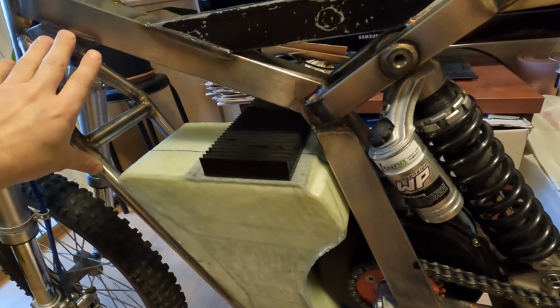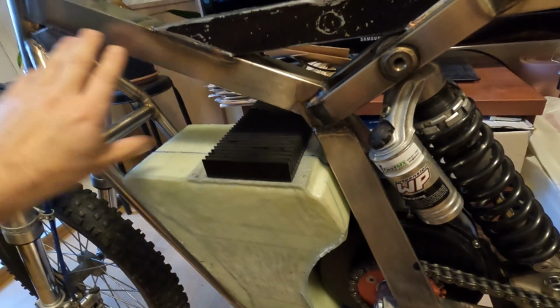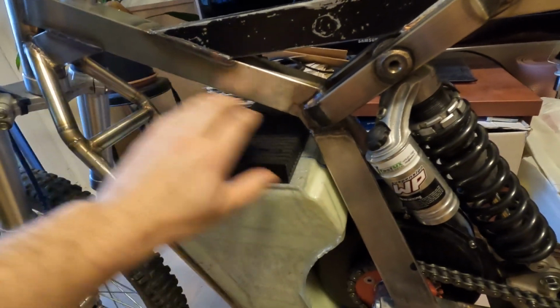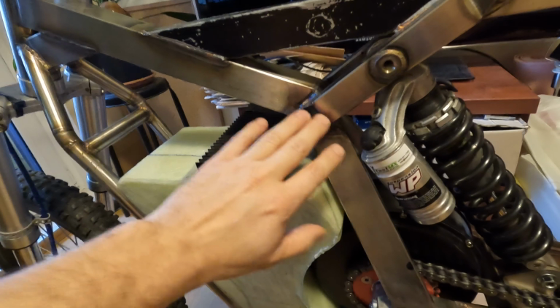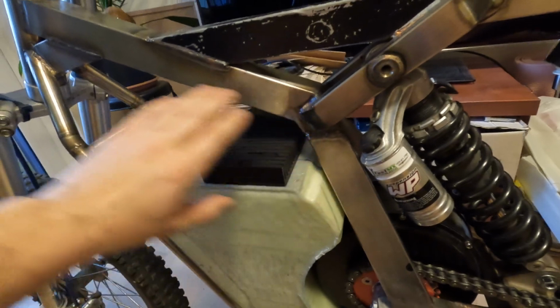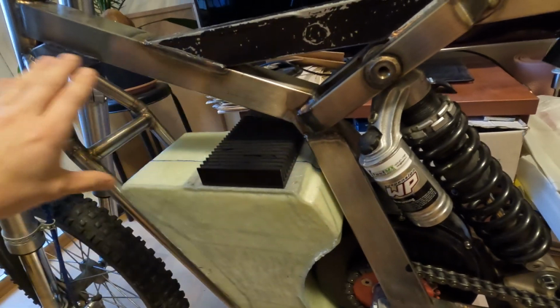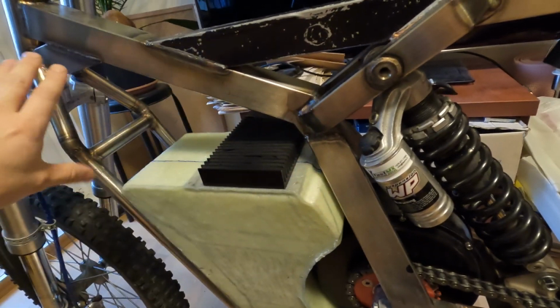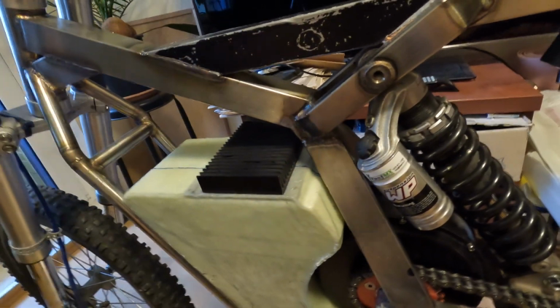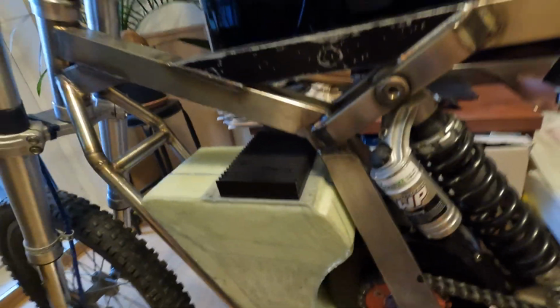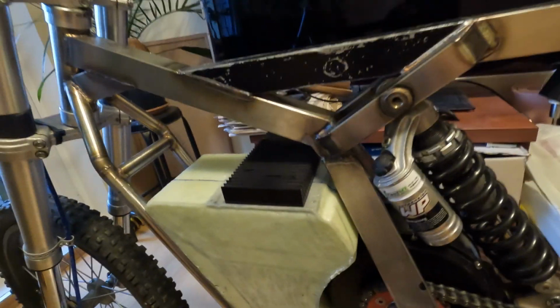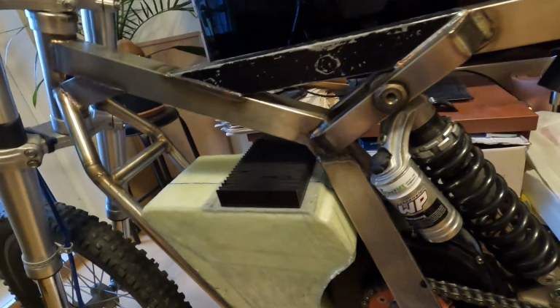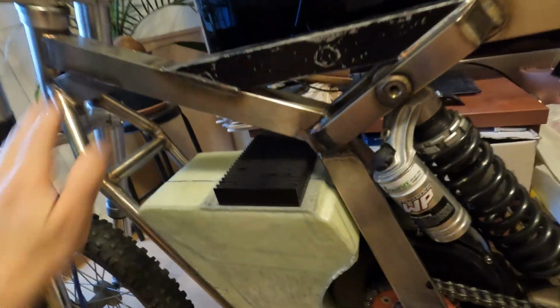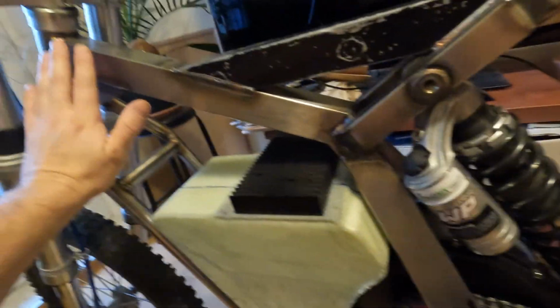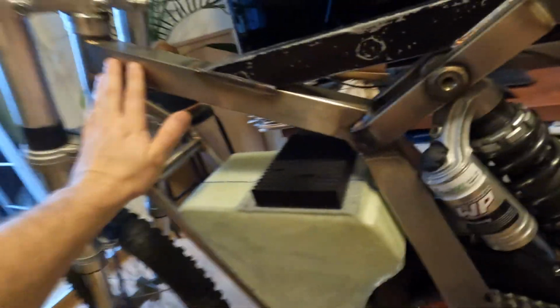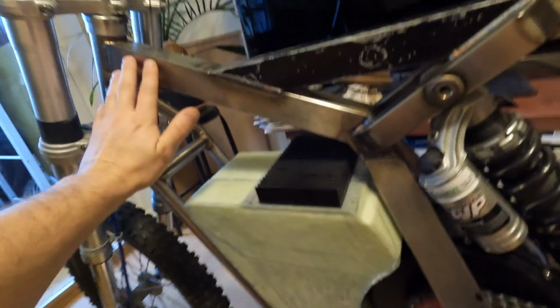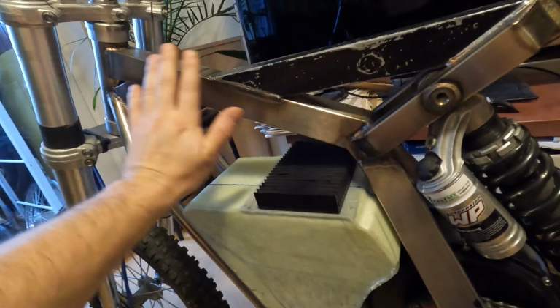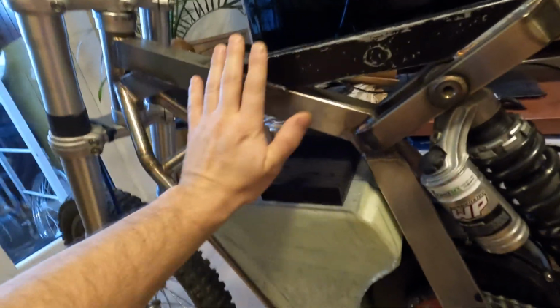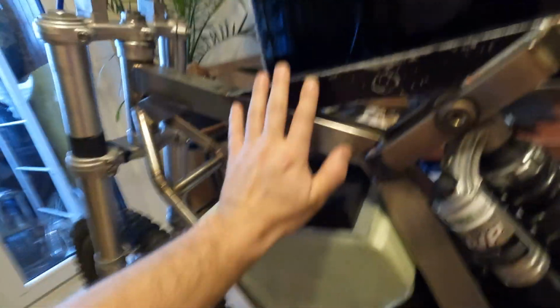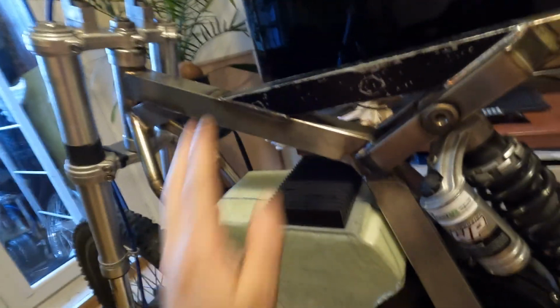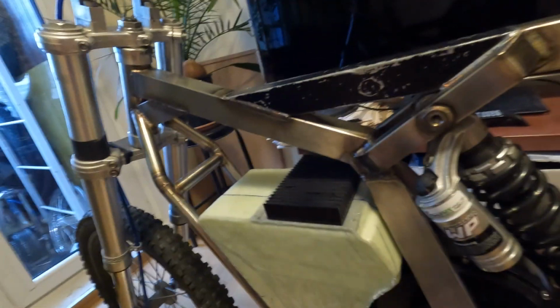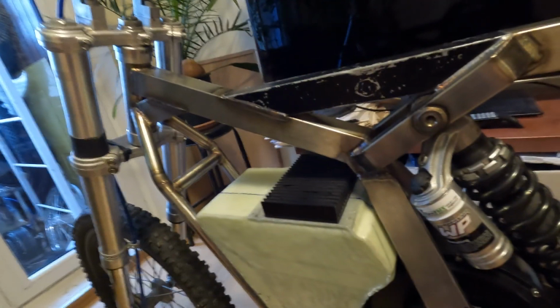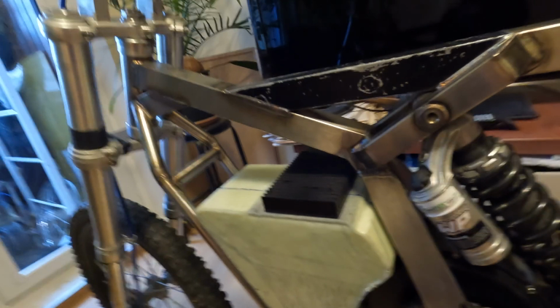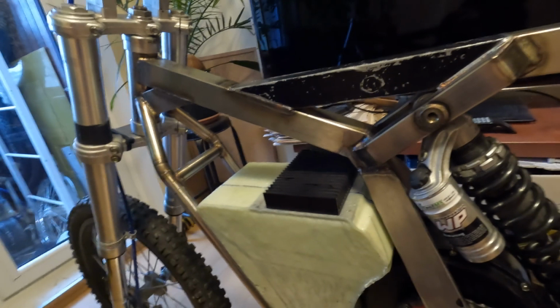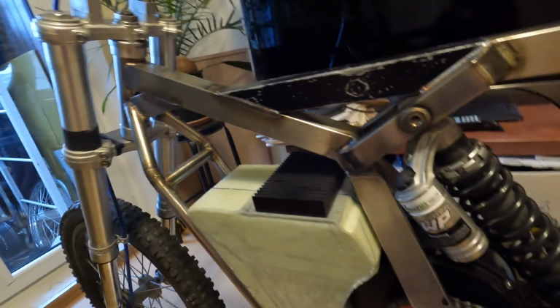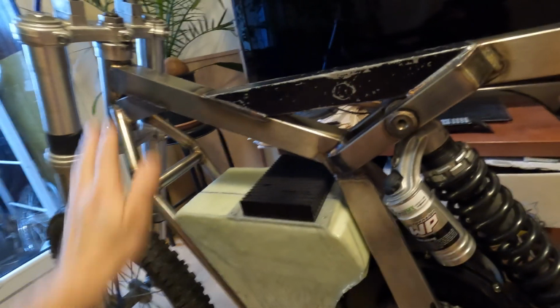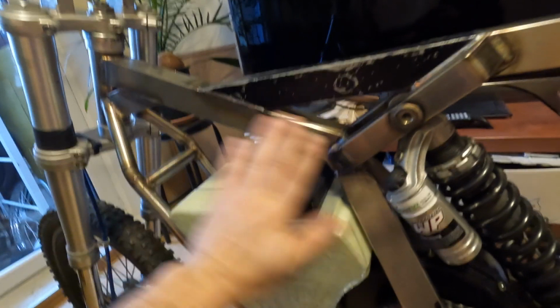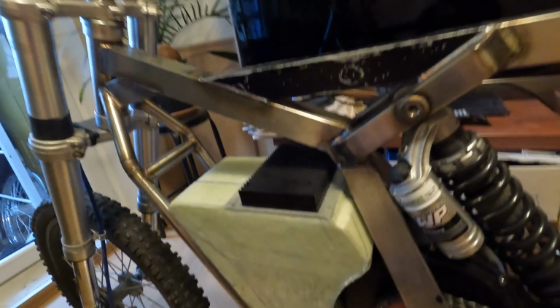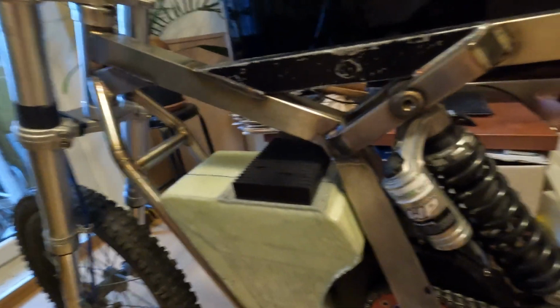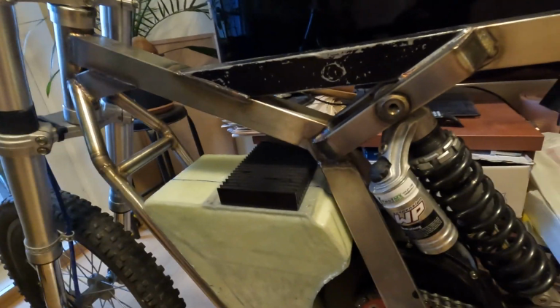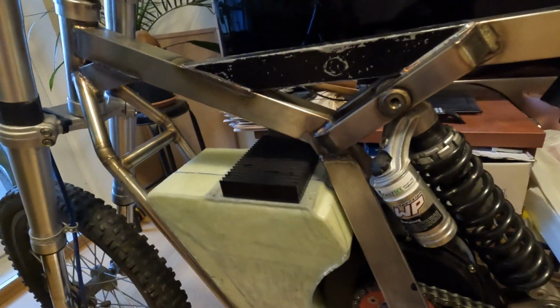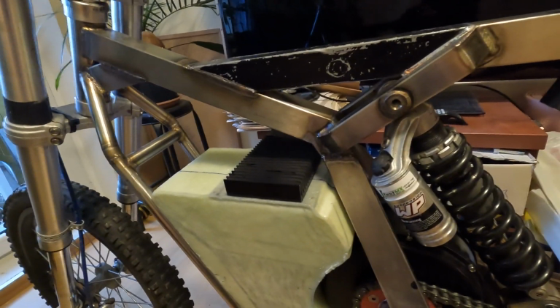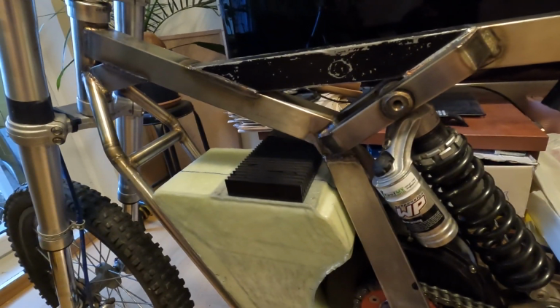At this moment I don't need the steel plates. This will be covered with some covers in the future.